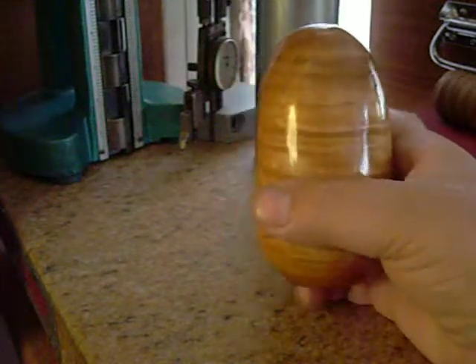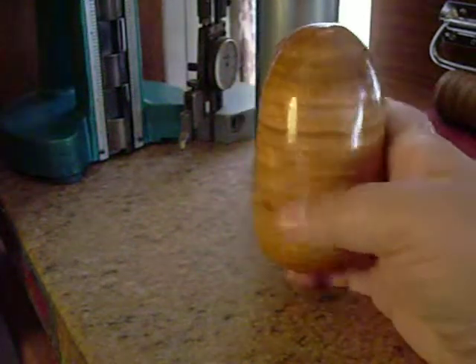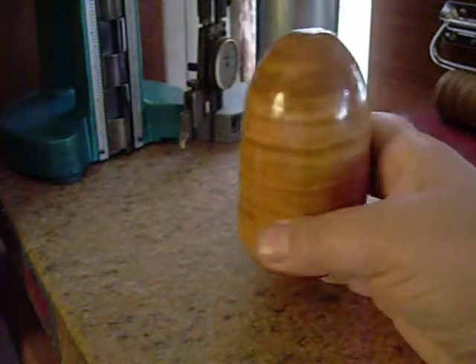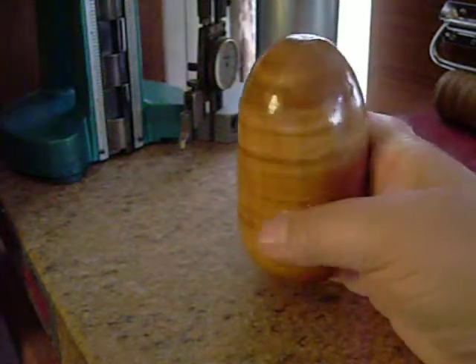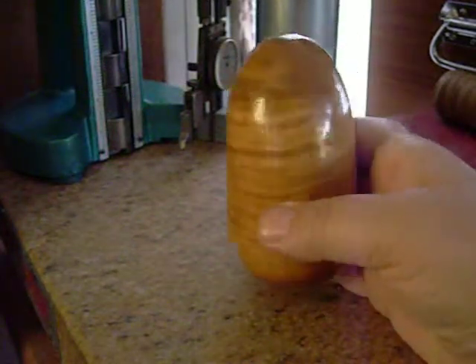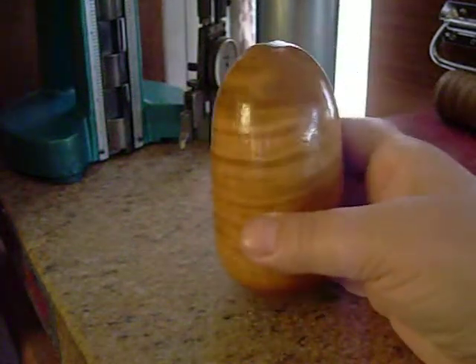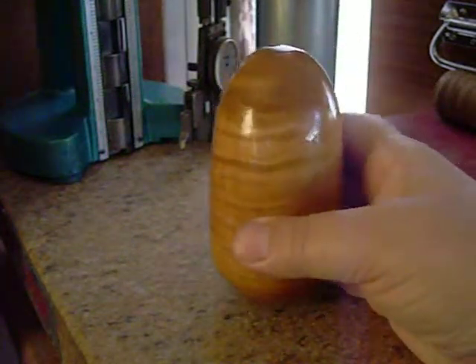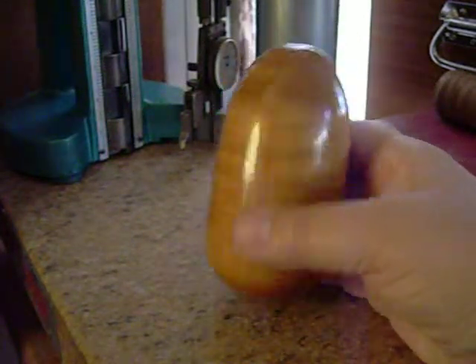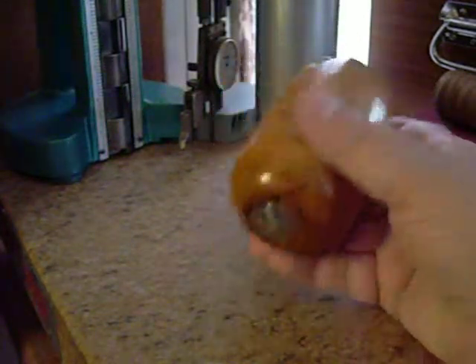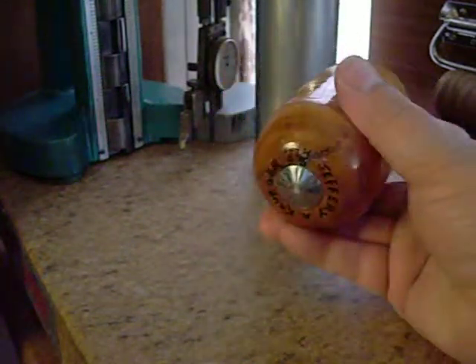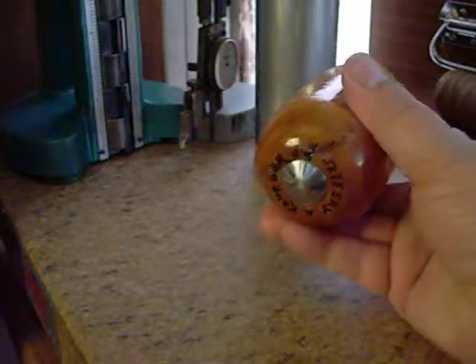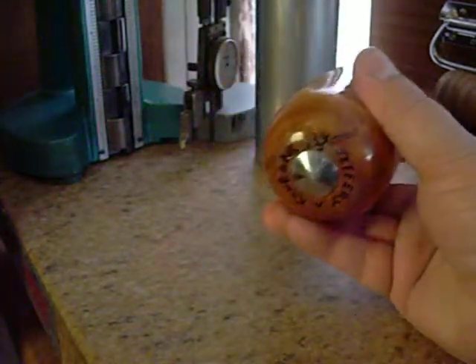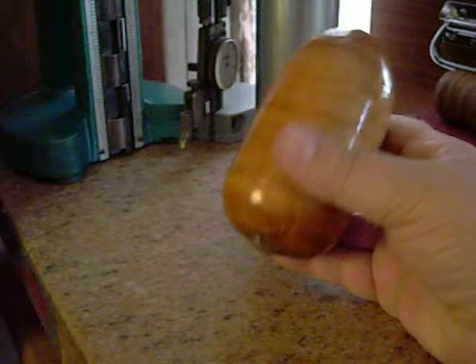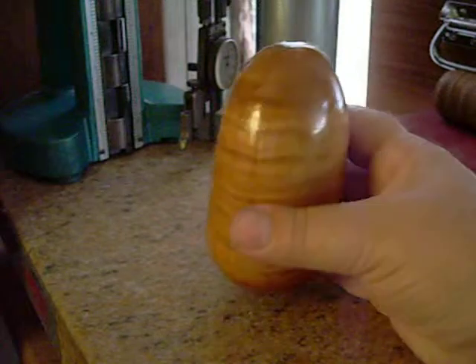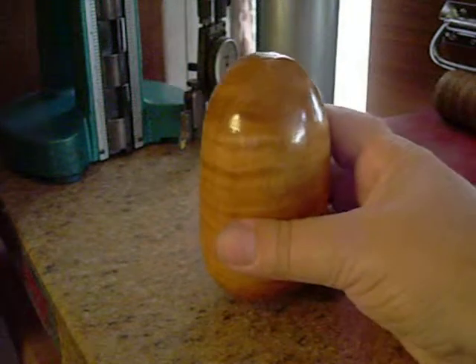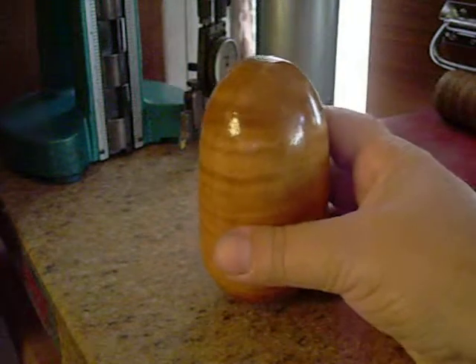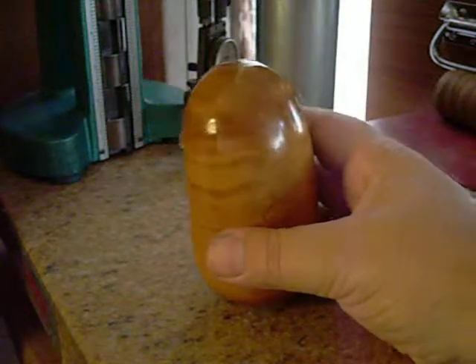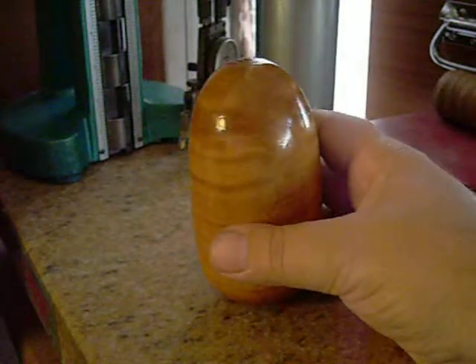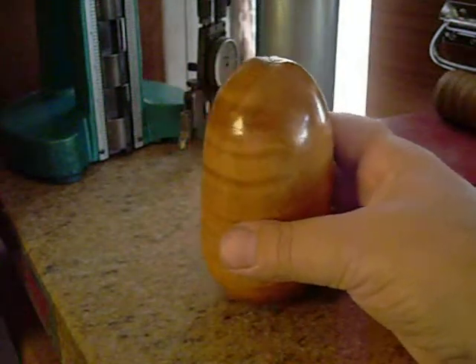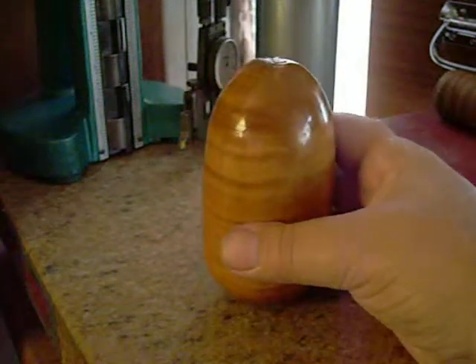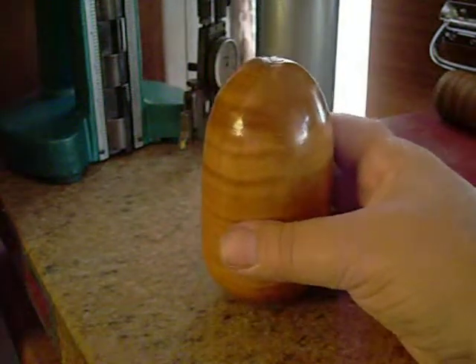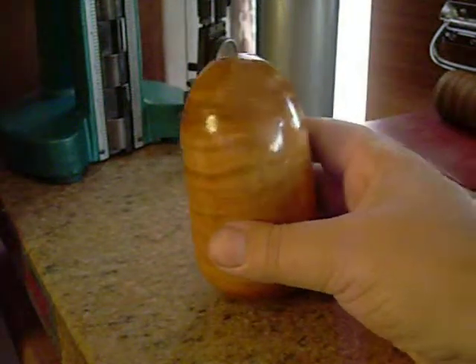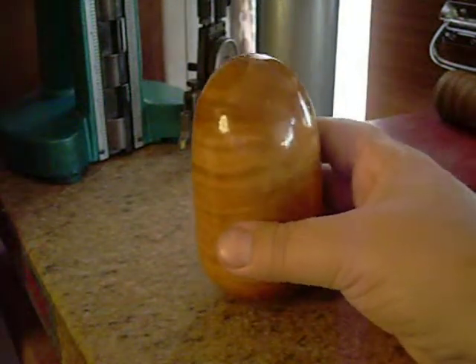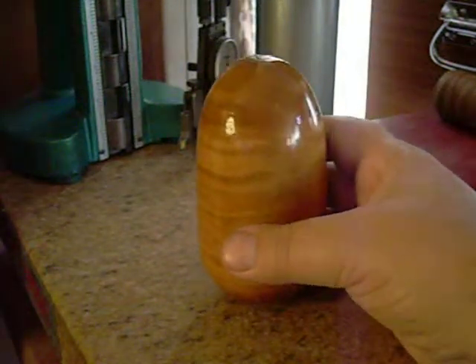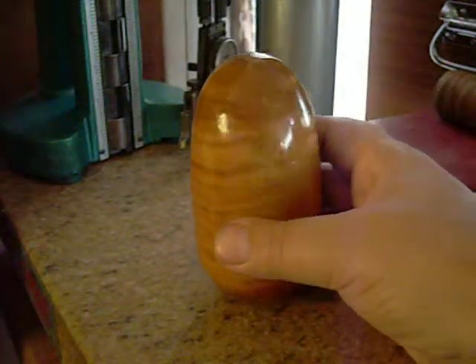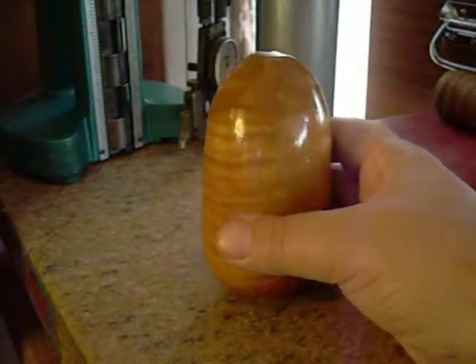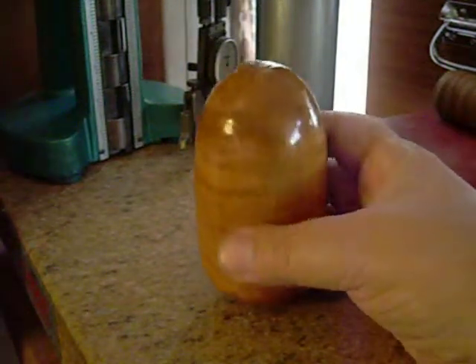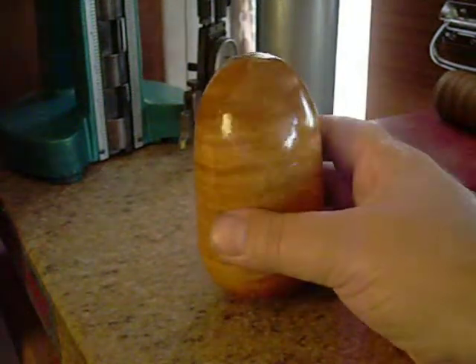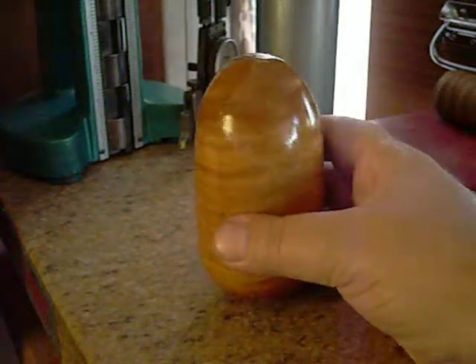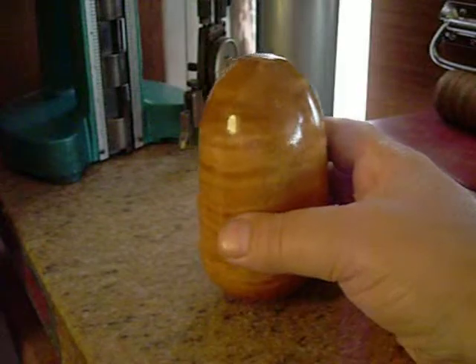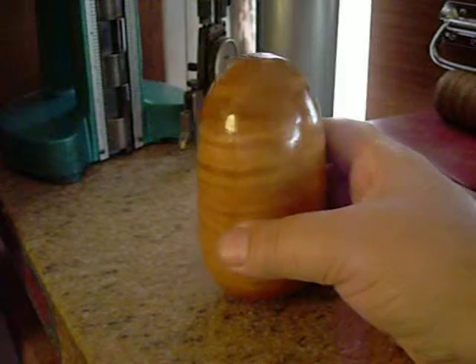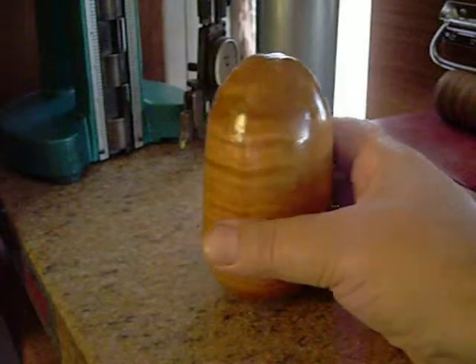You give this to your friends and you tell them to balance it on end. And unless you know the secret, it's not going to happen.